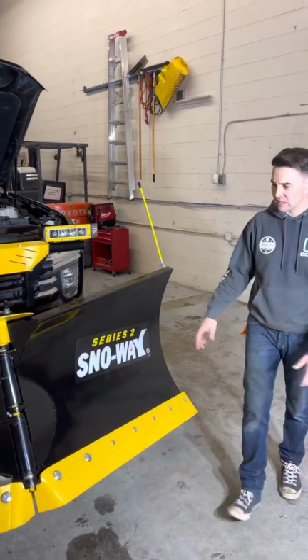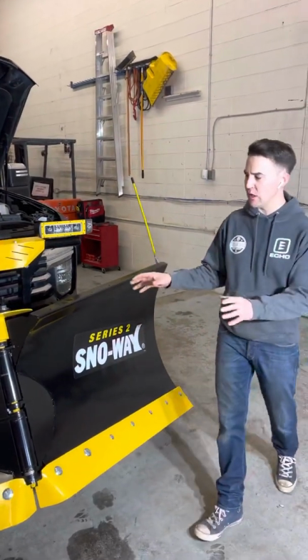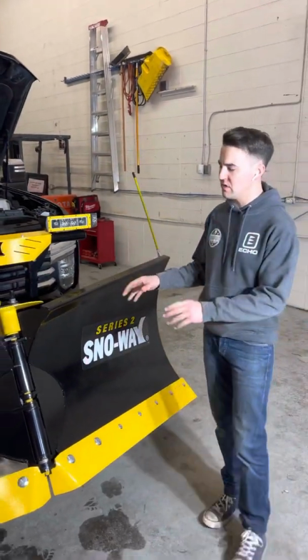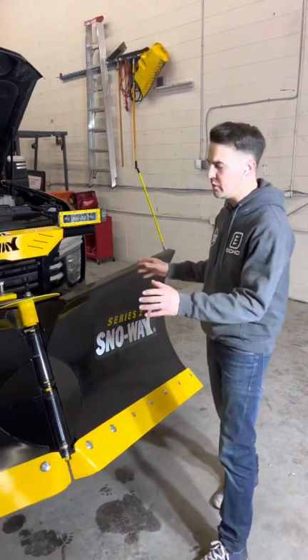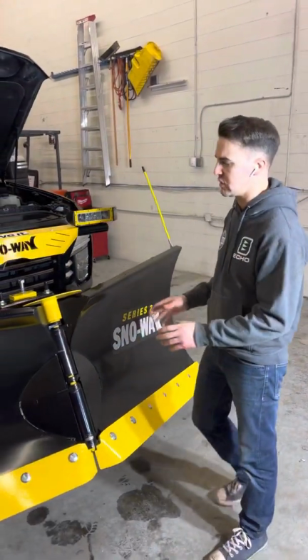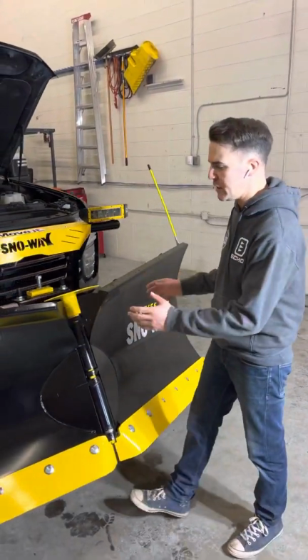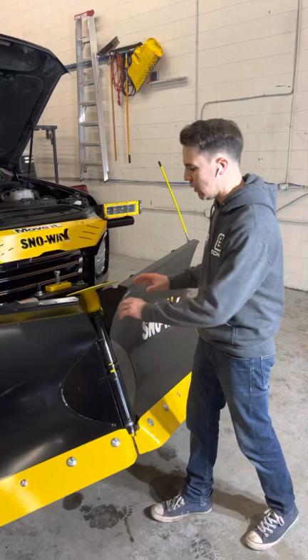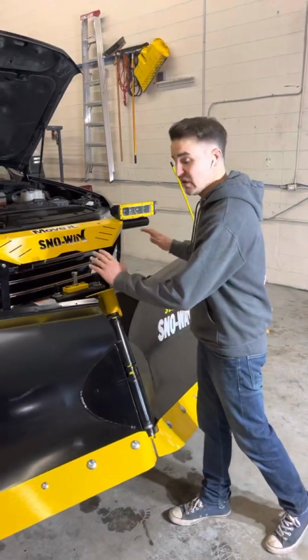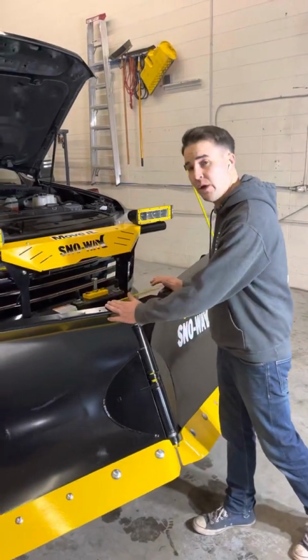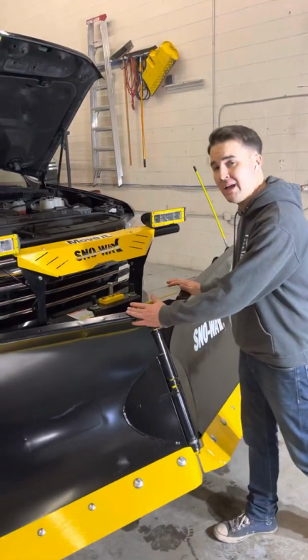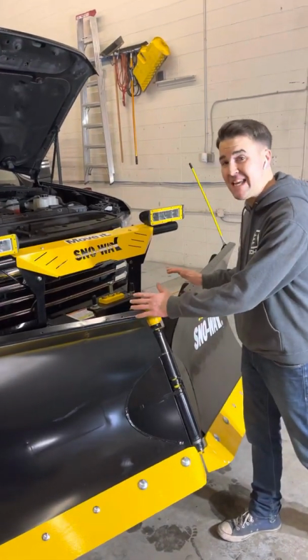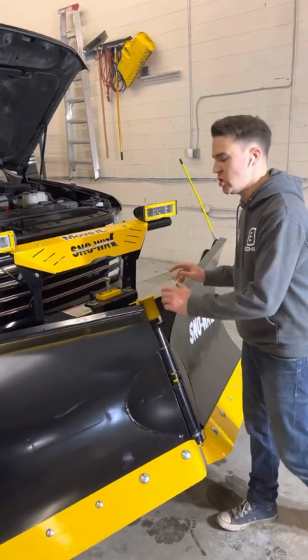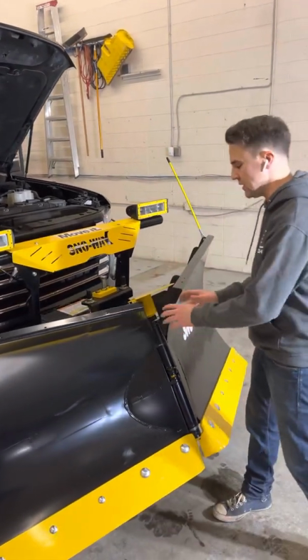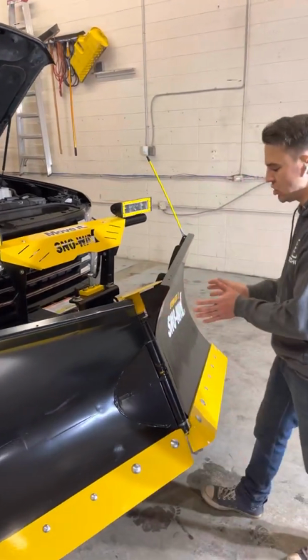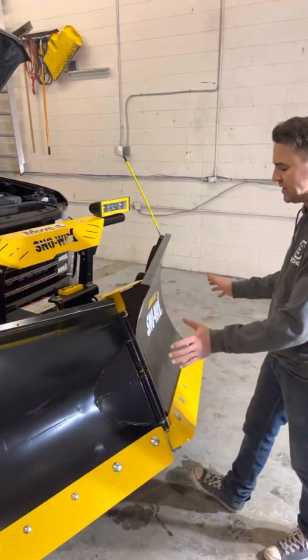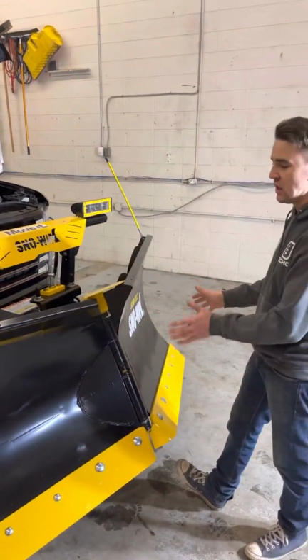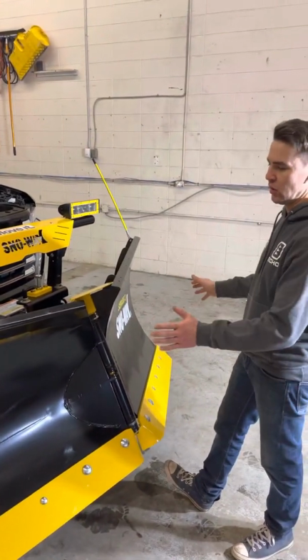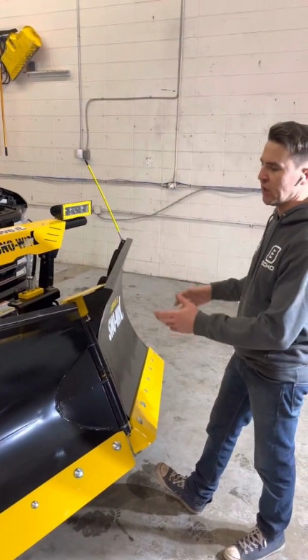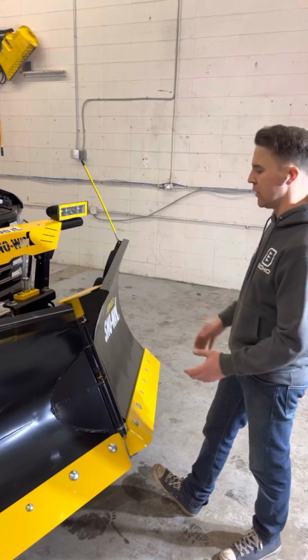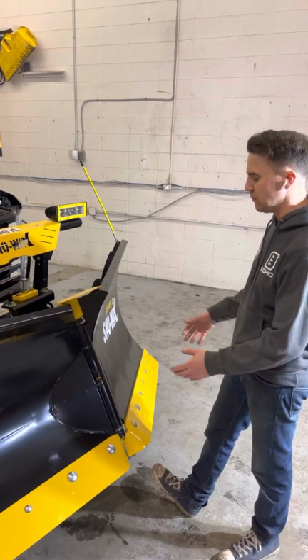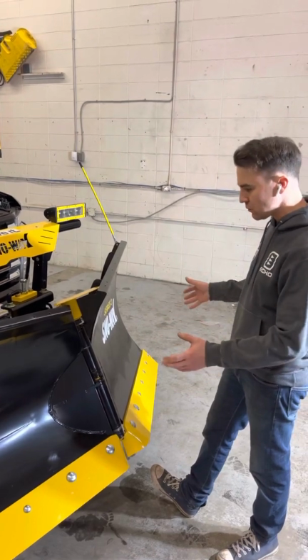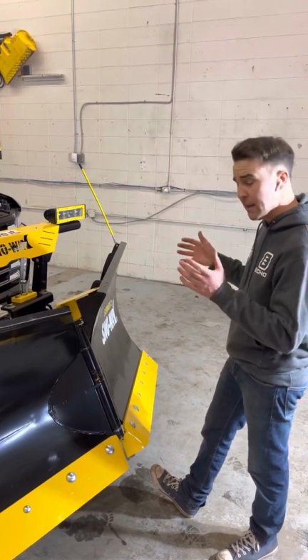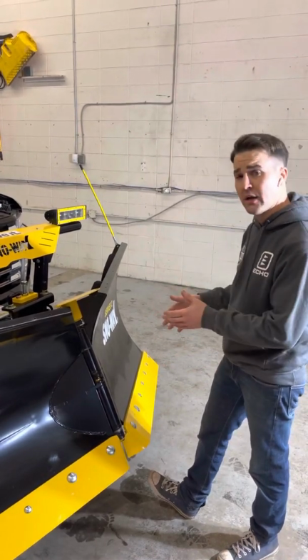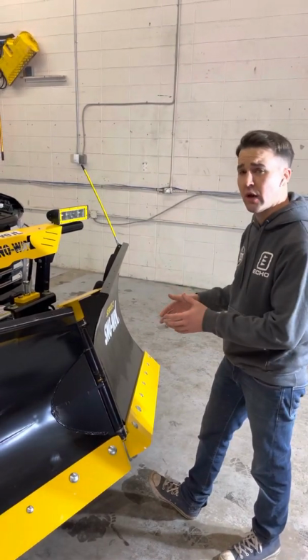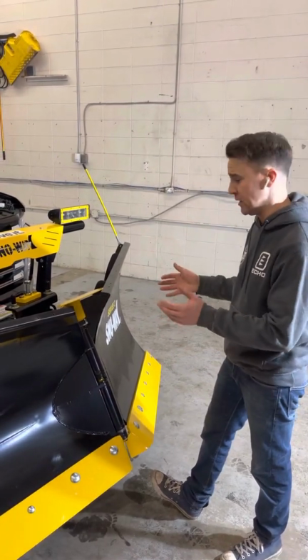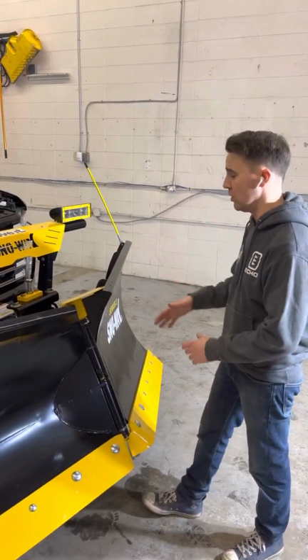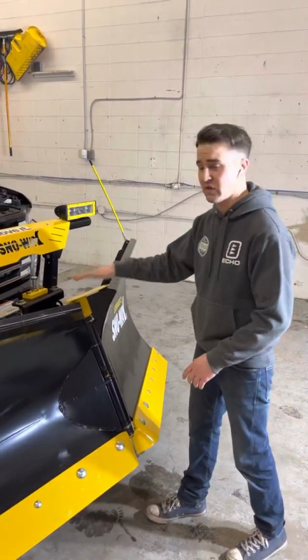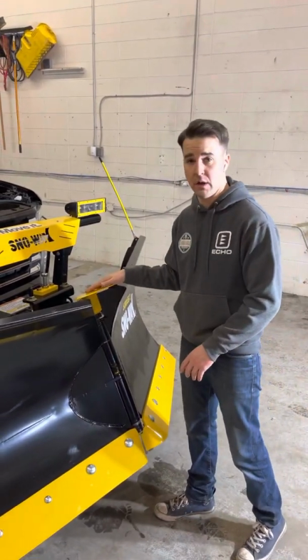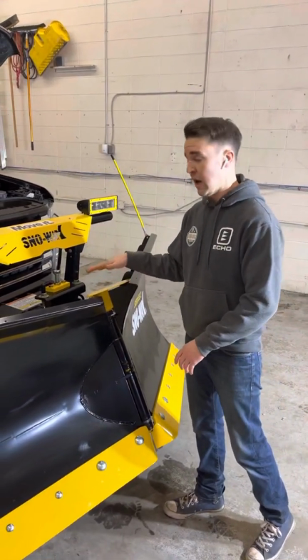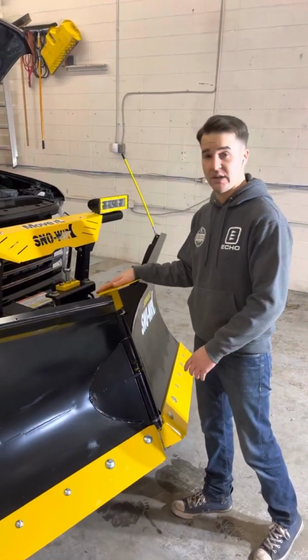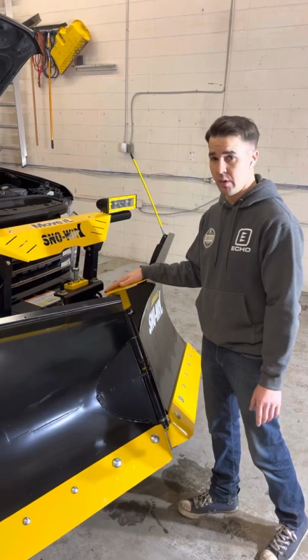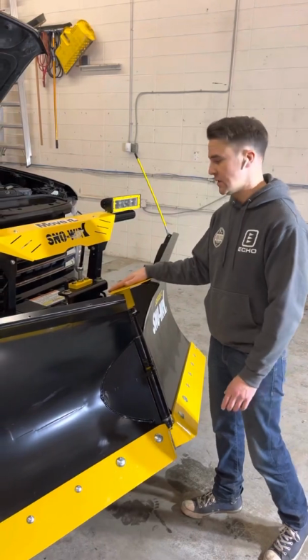This unit comes in two pieces — your V-plow, this is the 29 VHD — and it comes in two pieces, totally split on a skid. You're going to need to install this with the center pin and the protective cover up here on top.